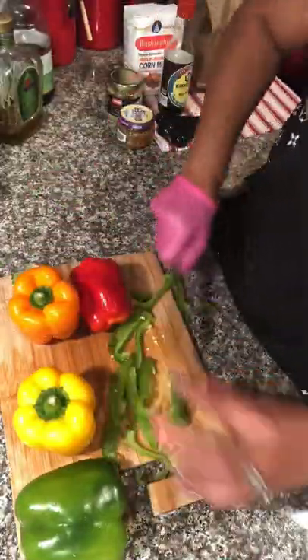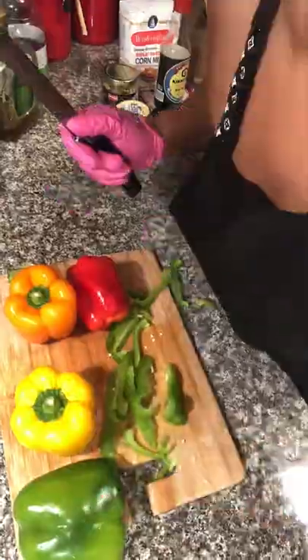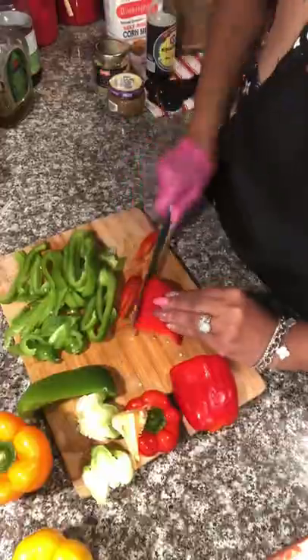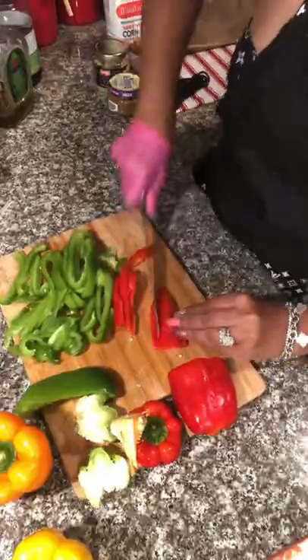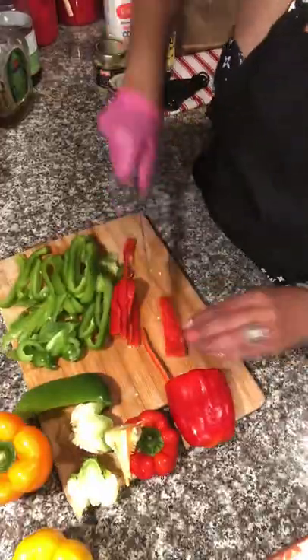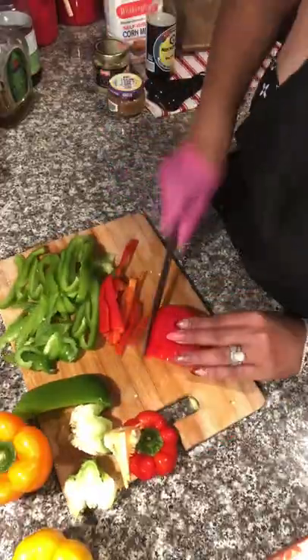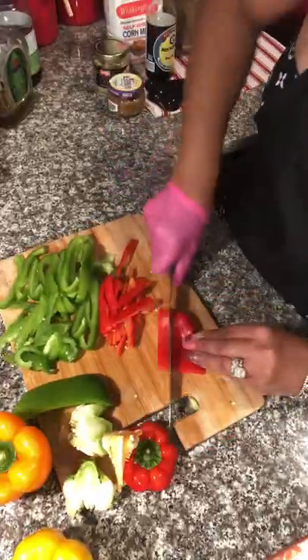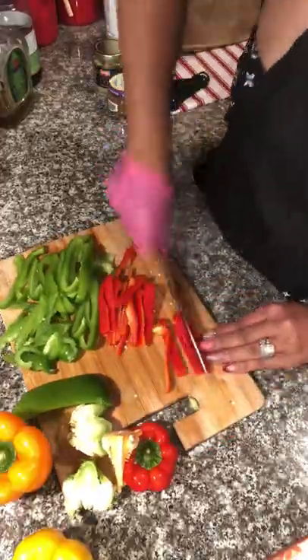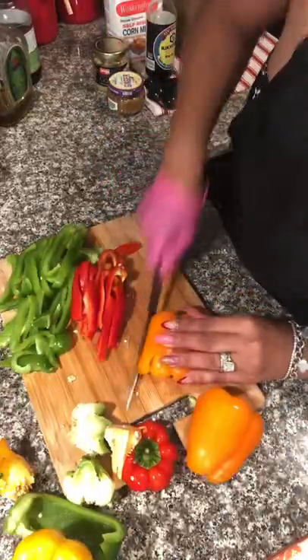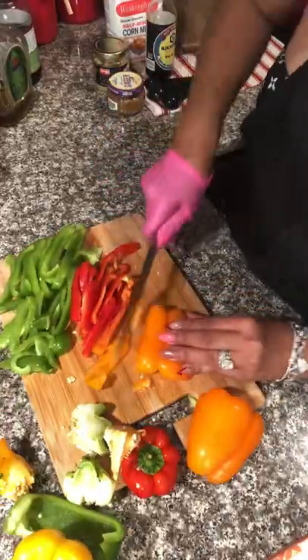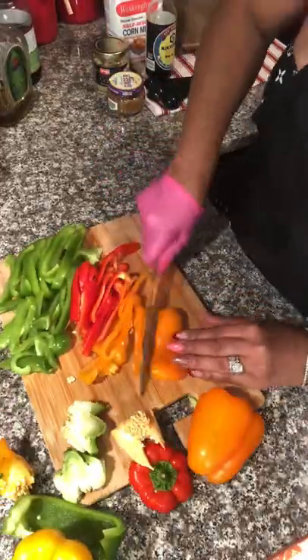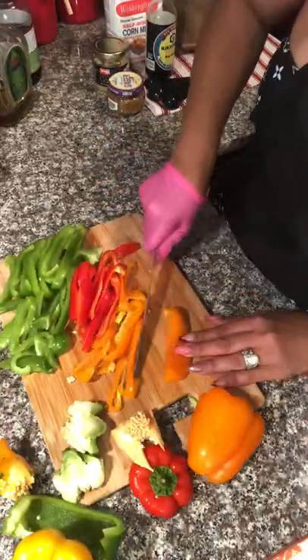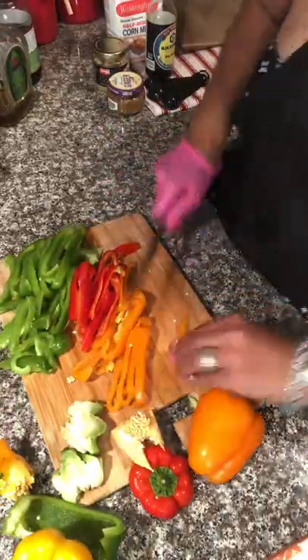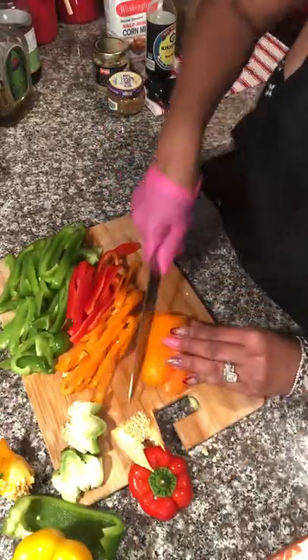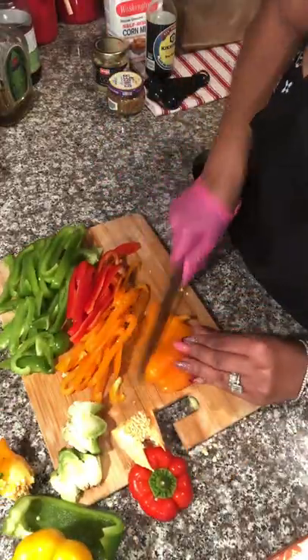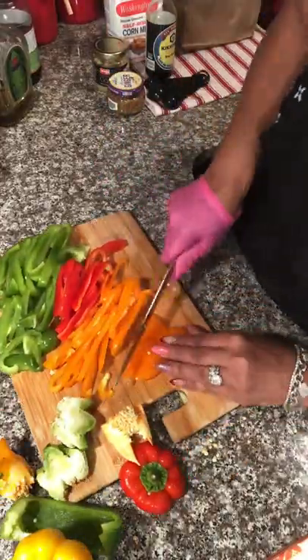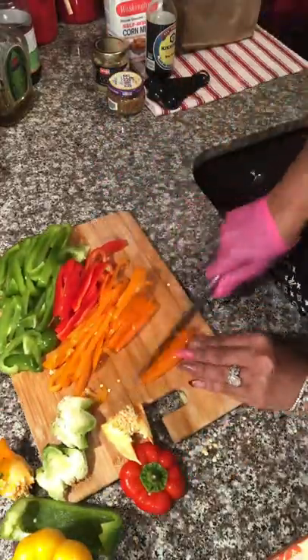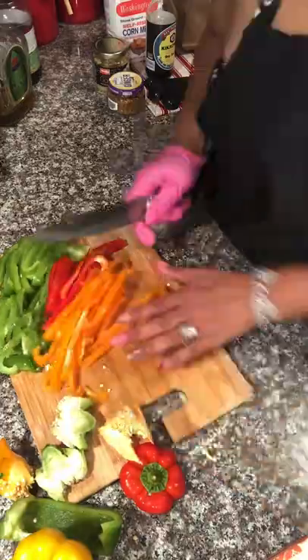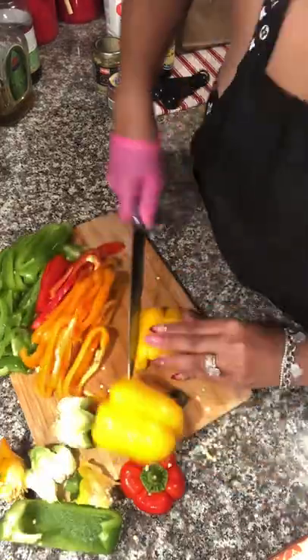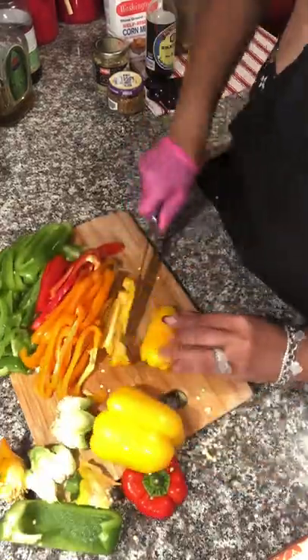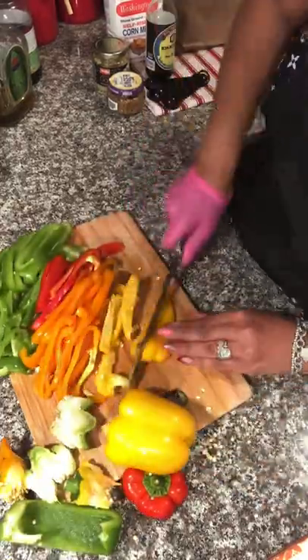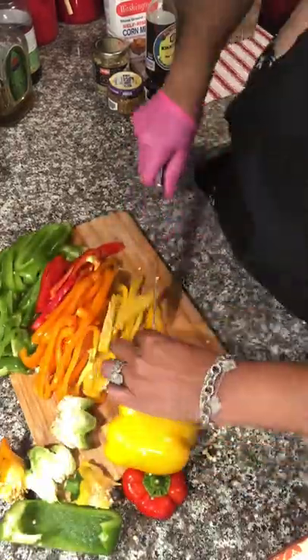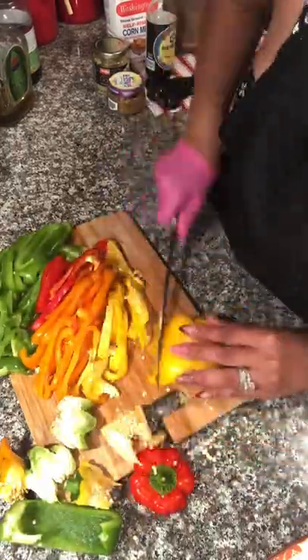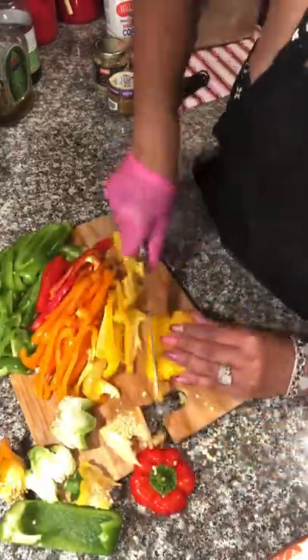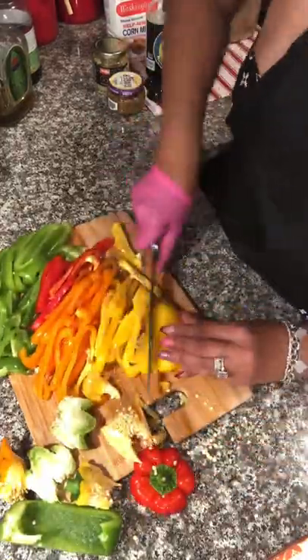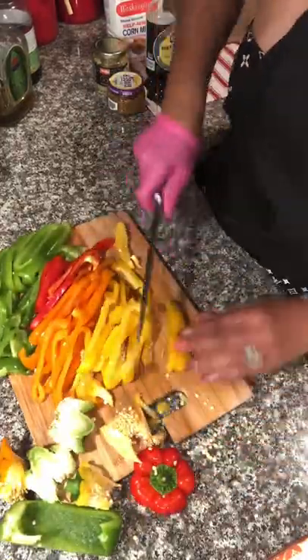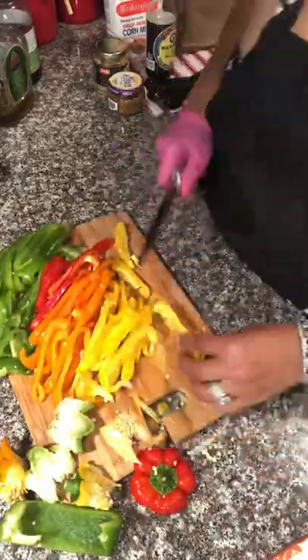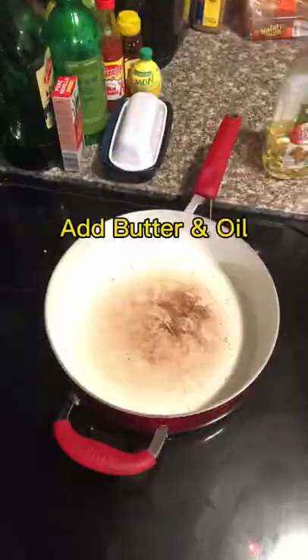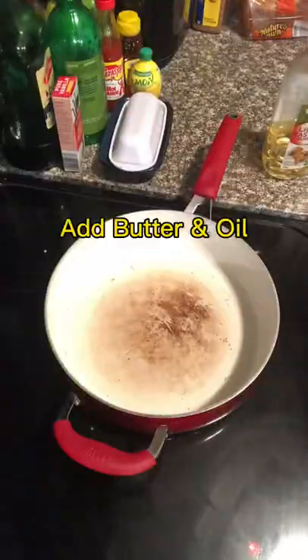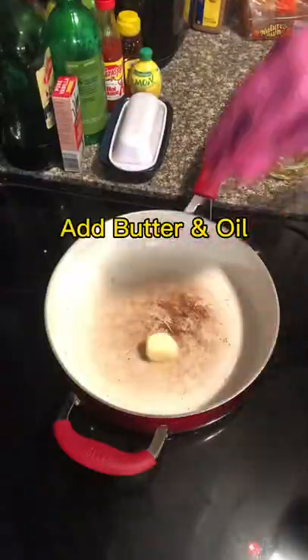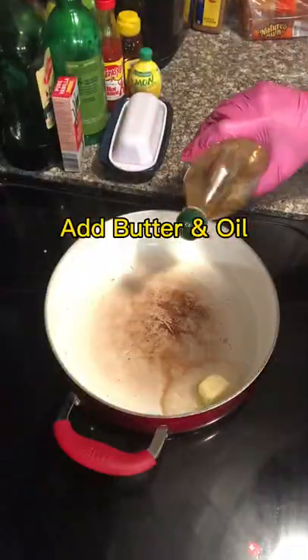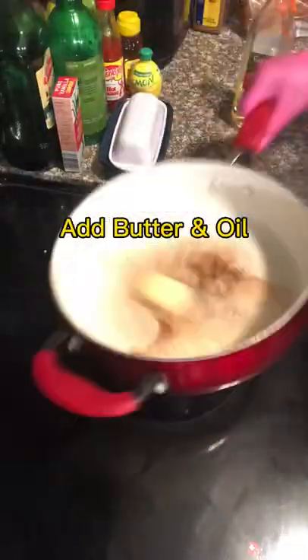We've got some green peppers, red peppers, yellow pepper, and also orange peppers. You want about four peppers when you're trying to do a pepper jack steak for real.